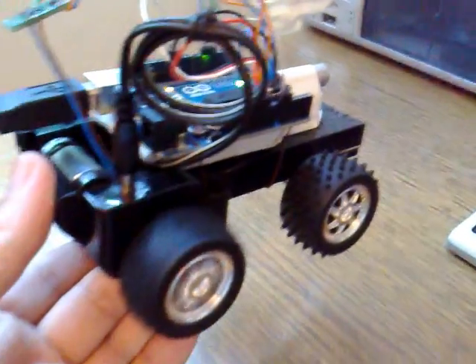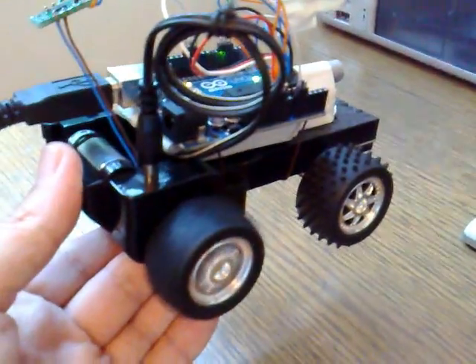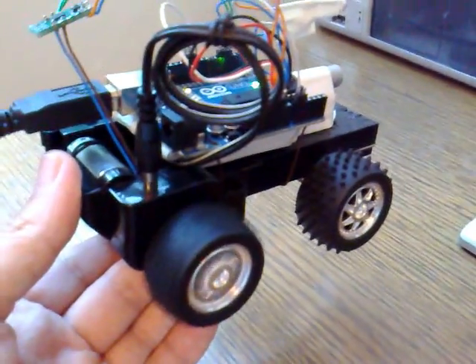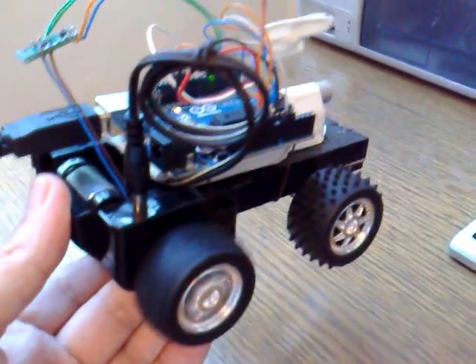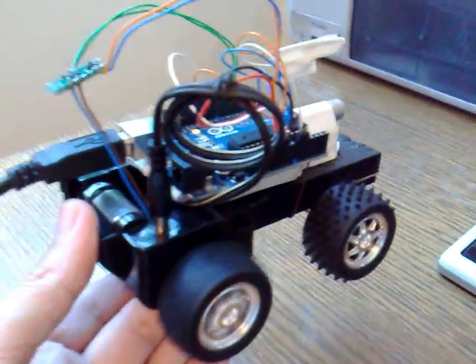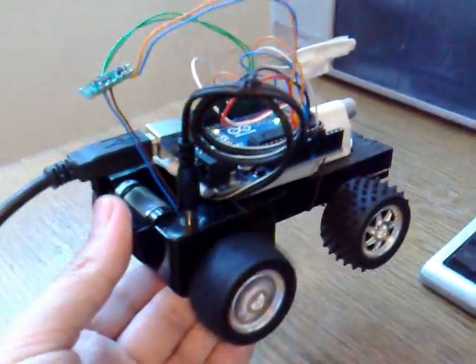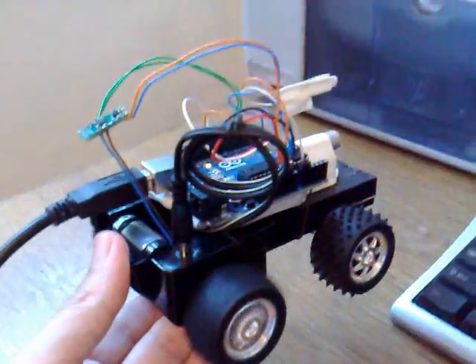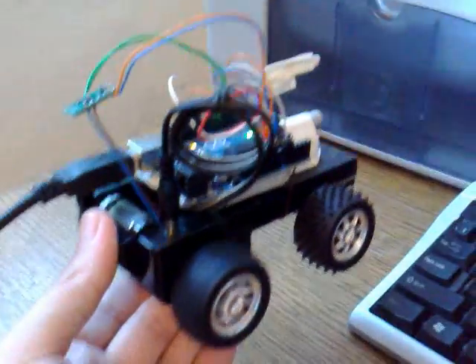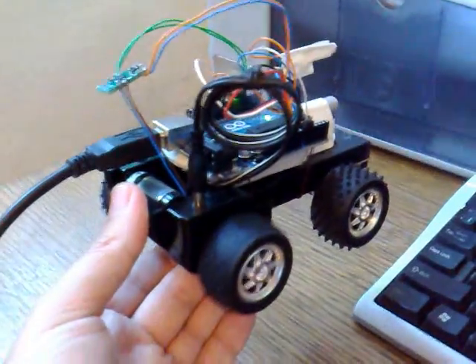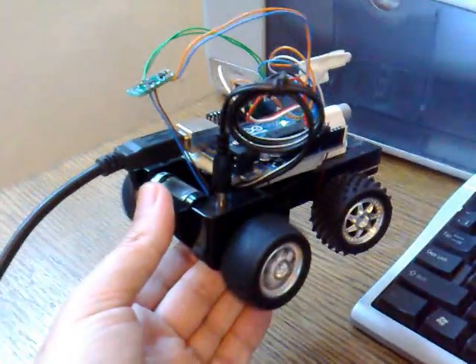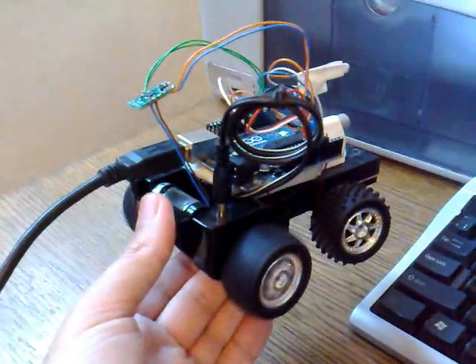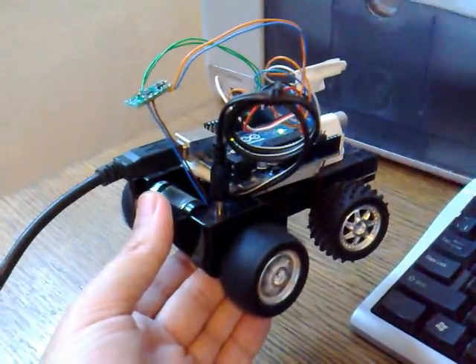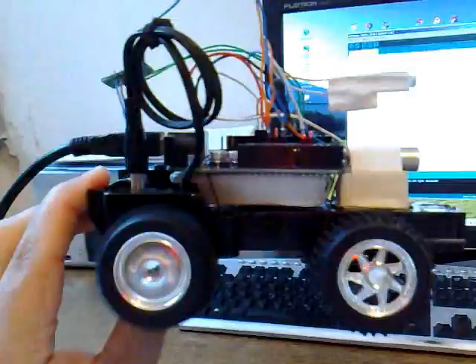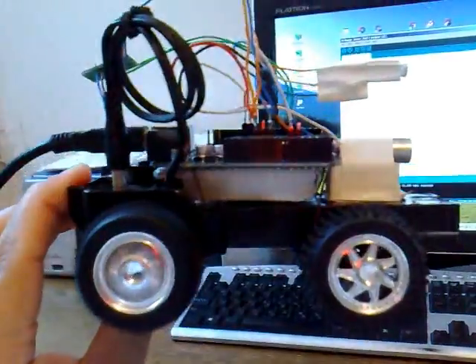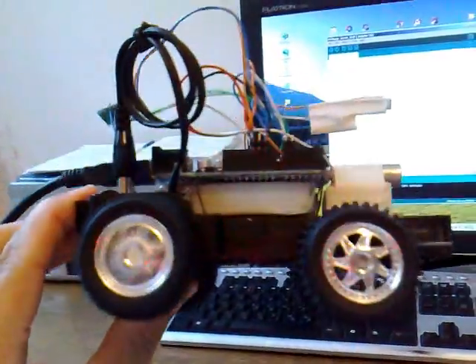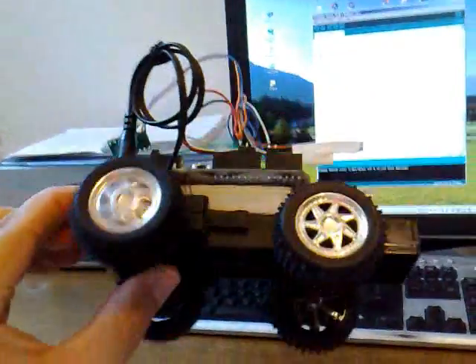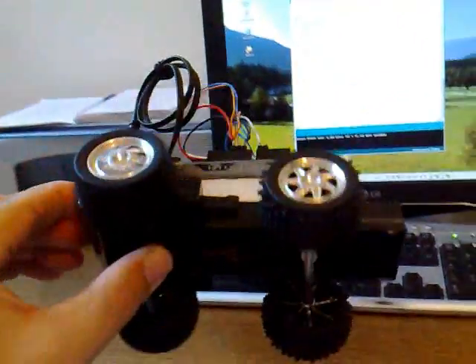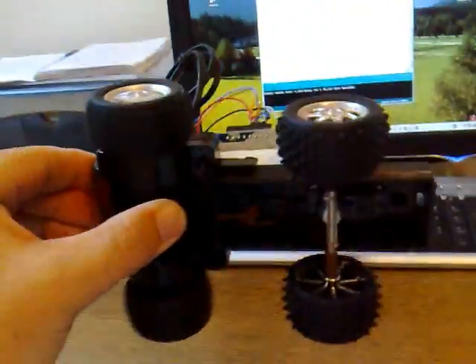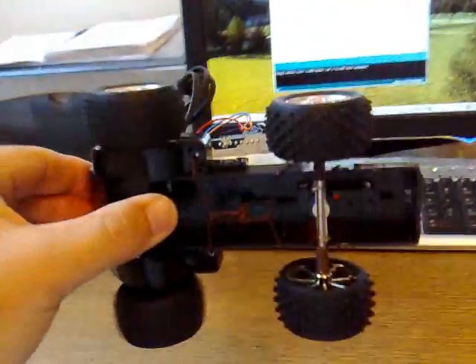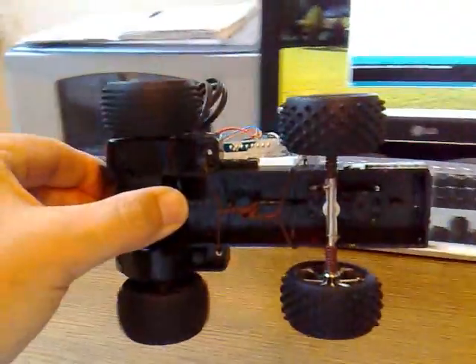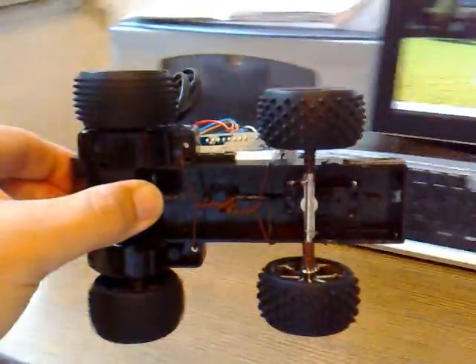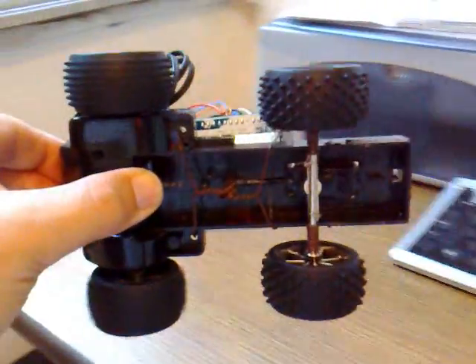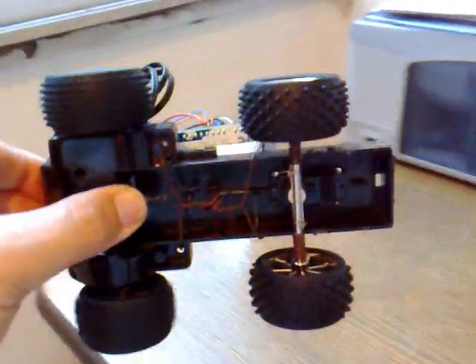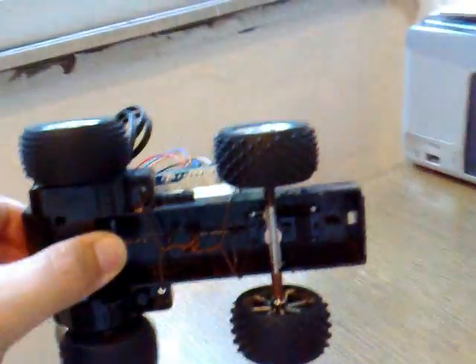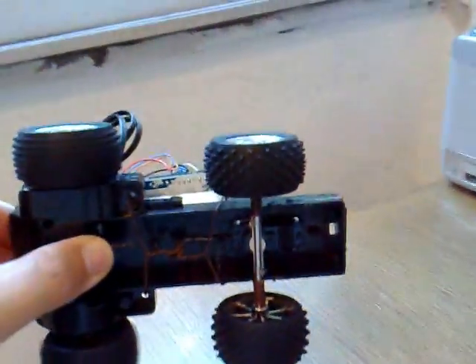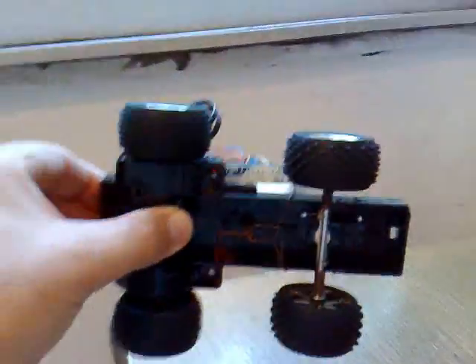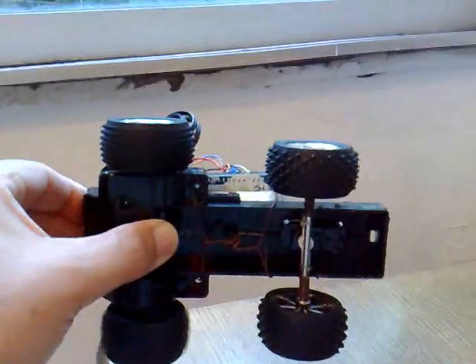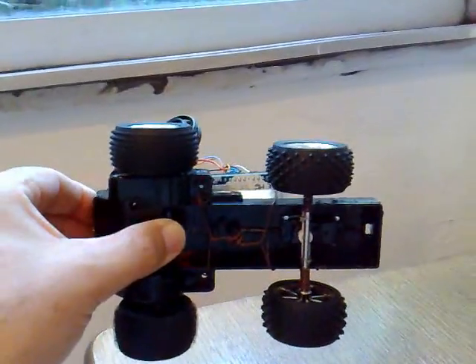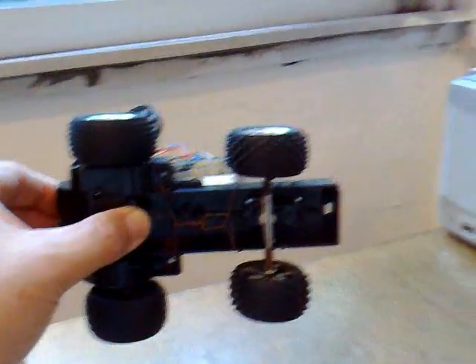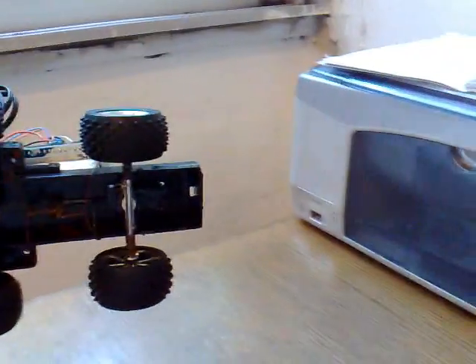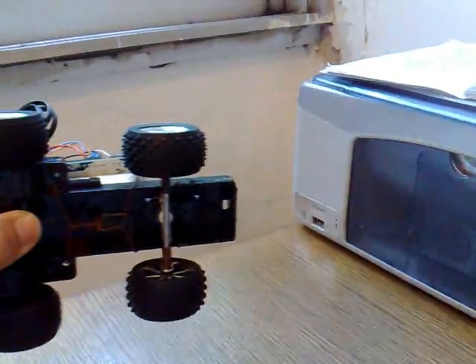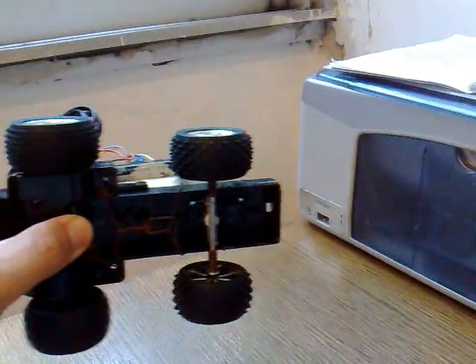Here you can see it working. The LED is shining white light, the photocell is sensing the wall, and the servo is rotating the front wheels.